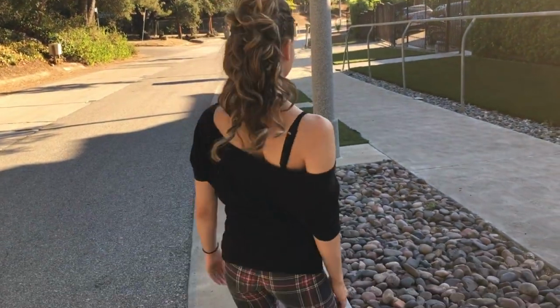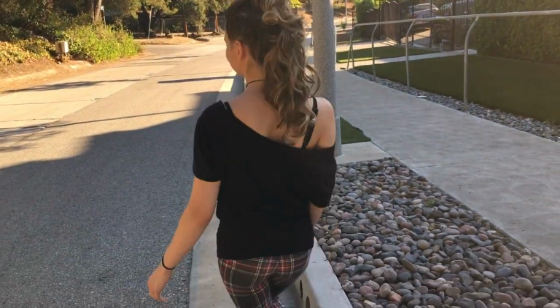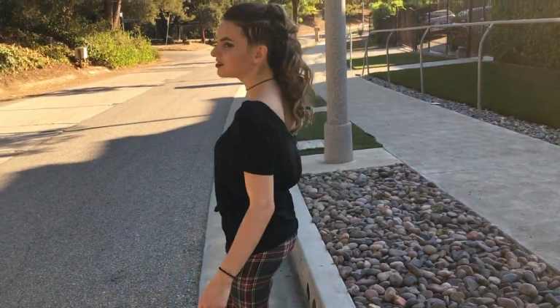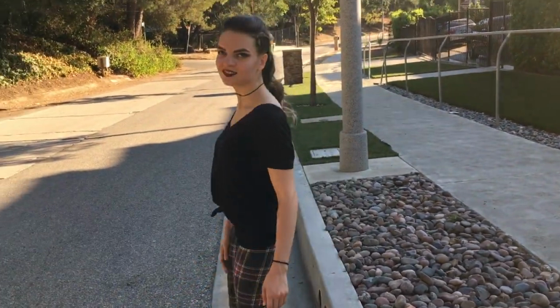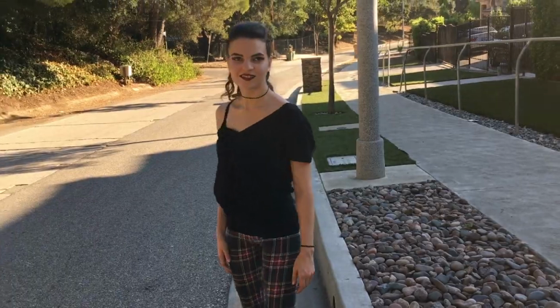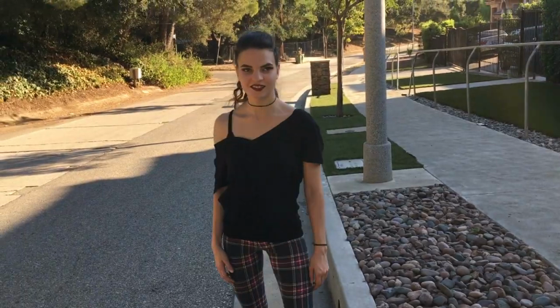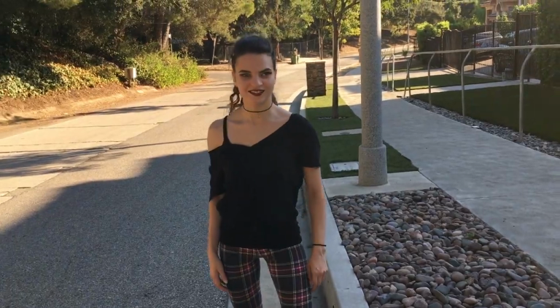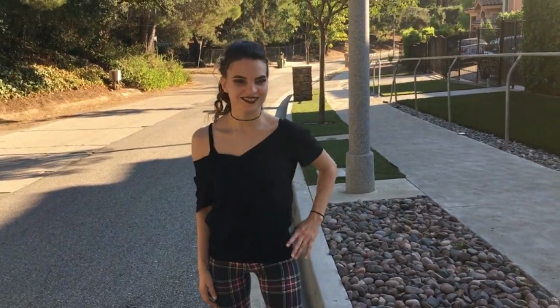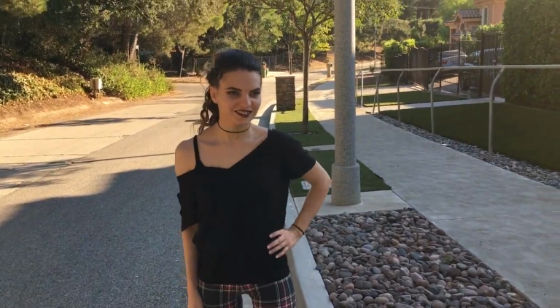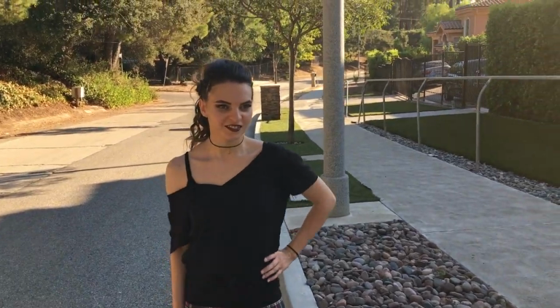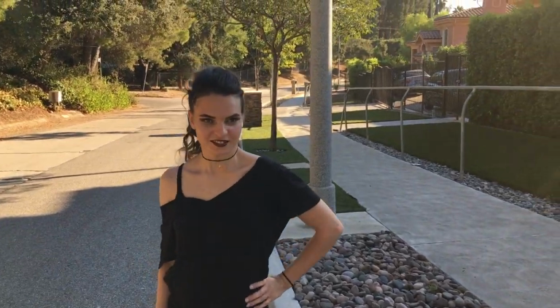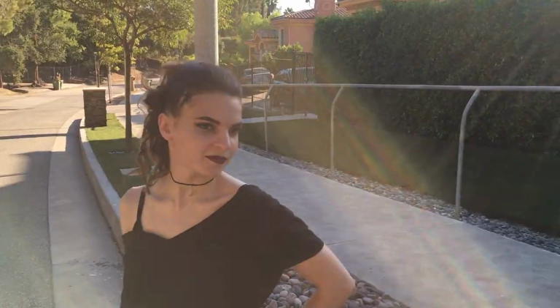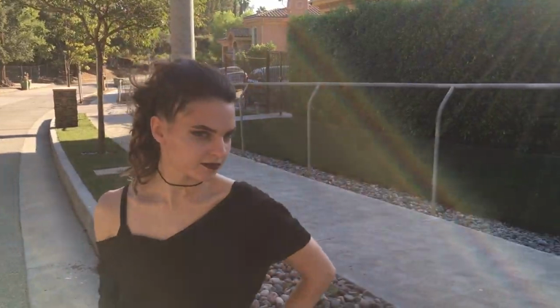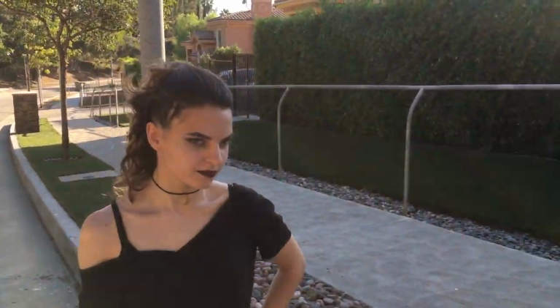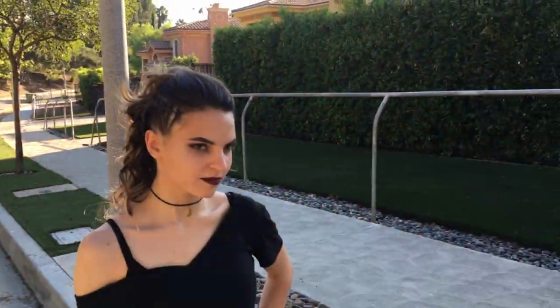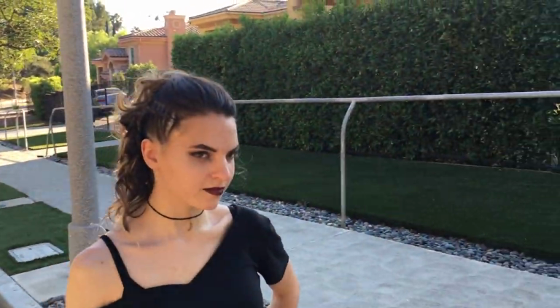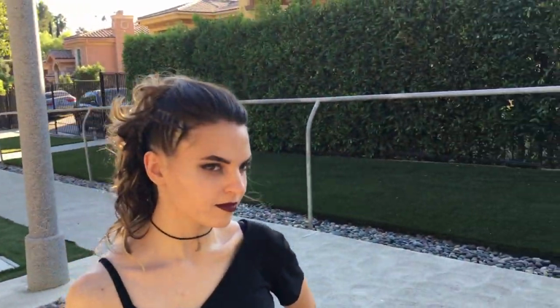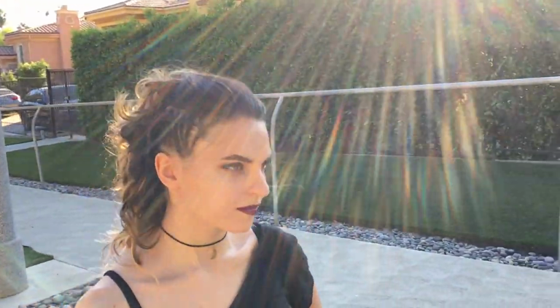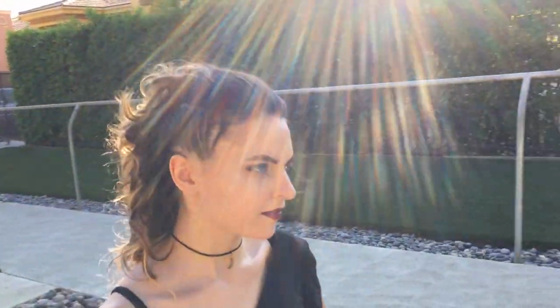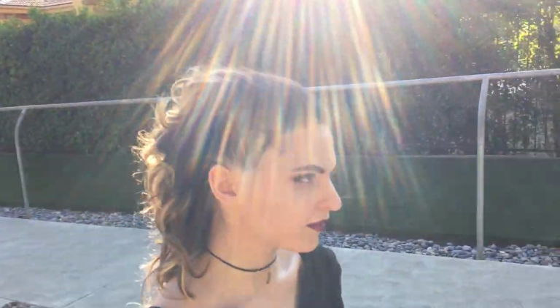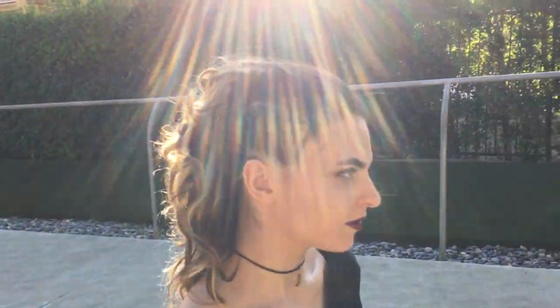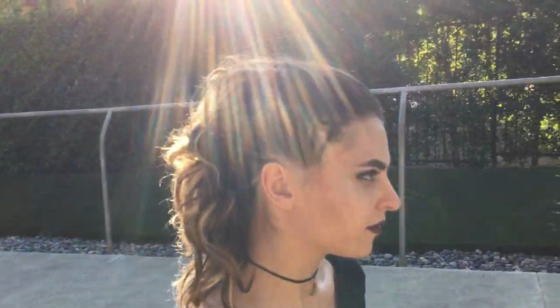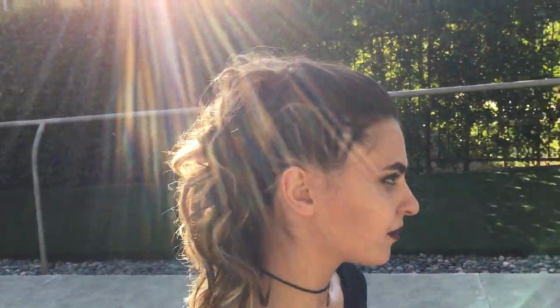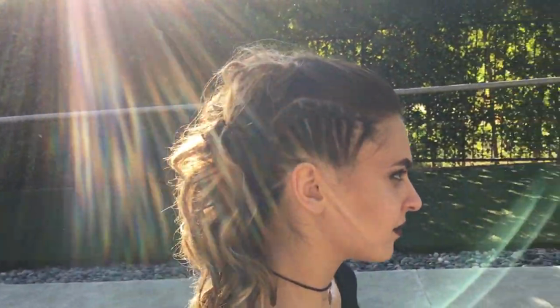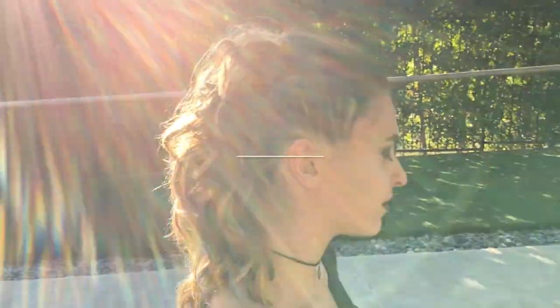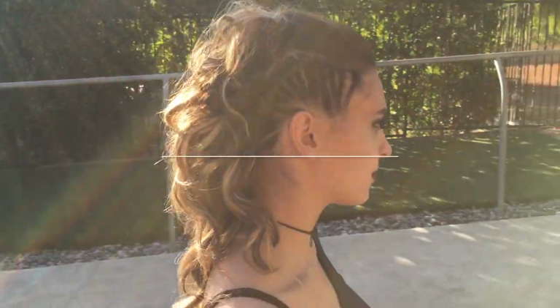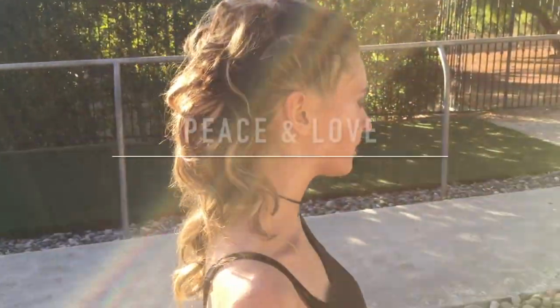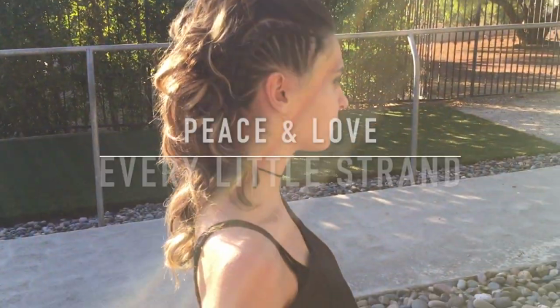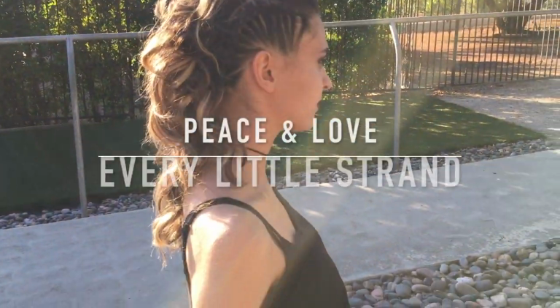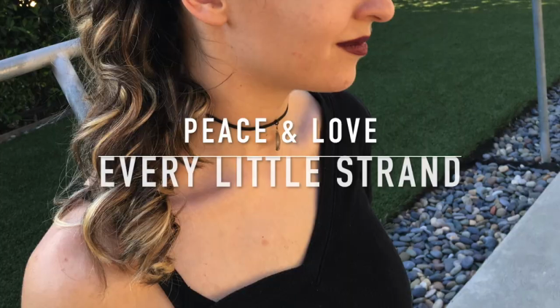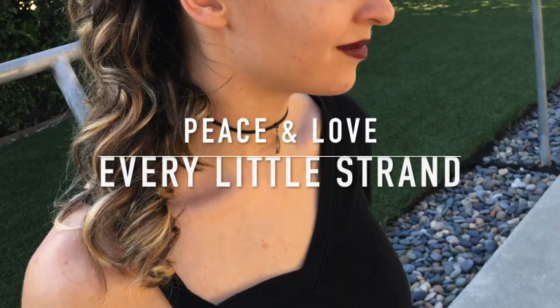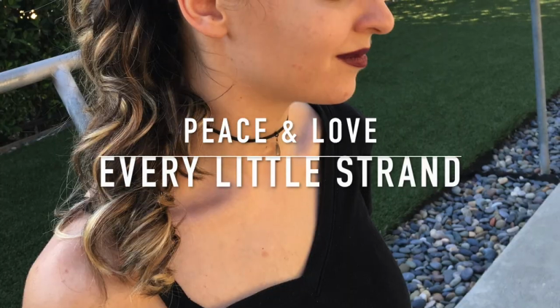I hope you guys enjoyed the punk rock hairstyle. Please like and subscribe to Every Little Strand, and leave a comment below what you thought of the video.